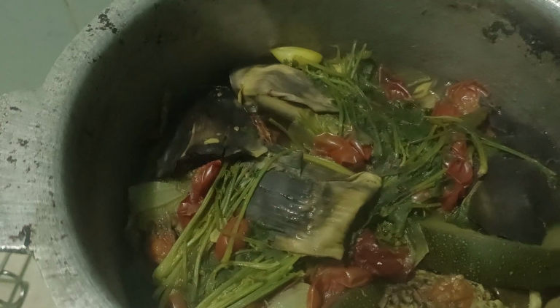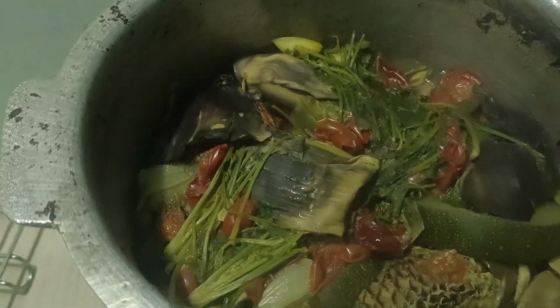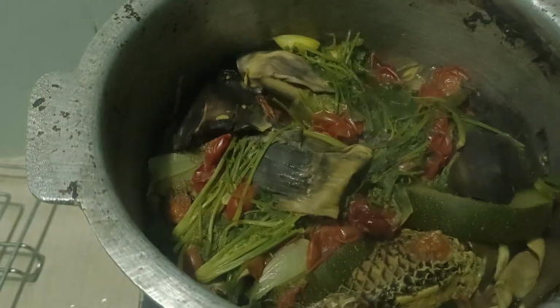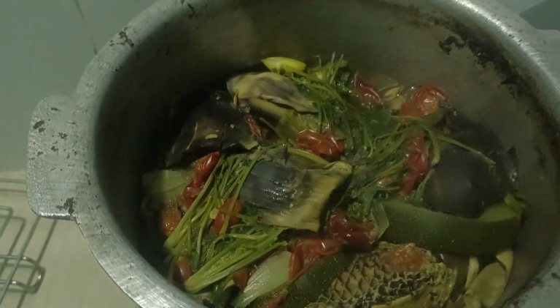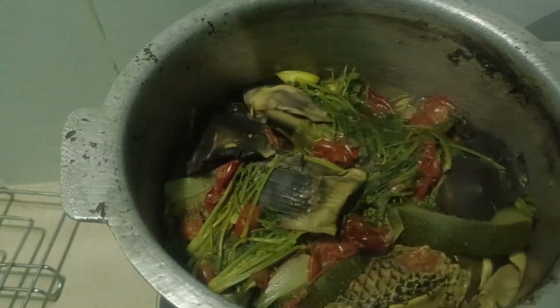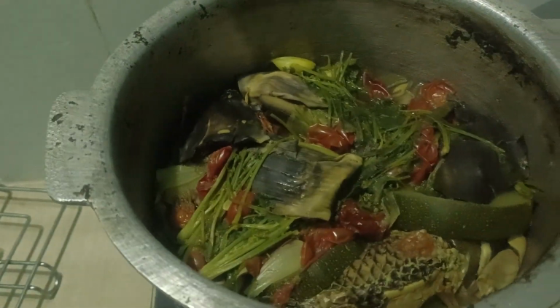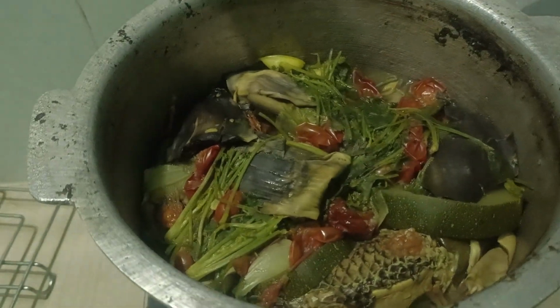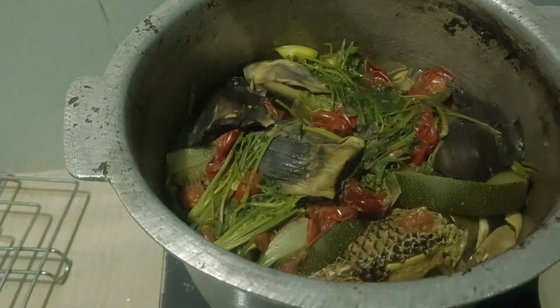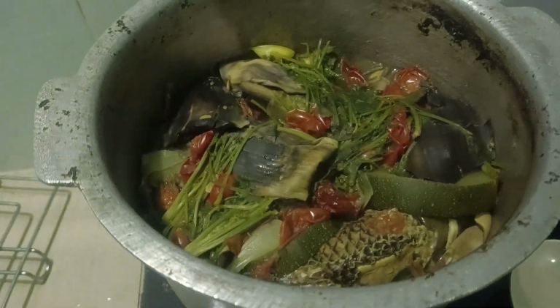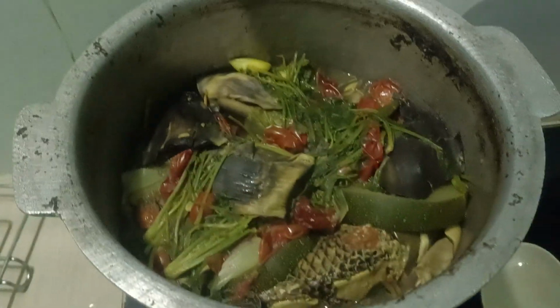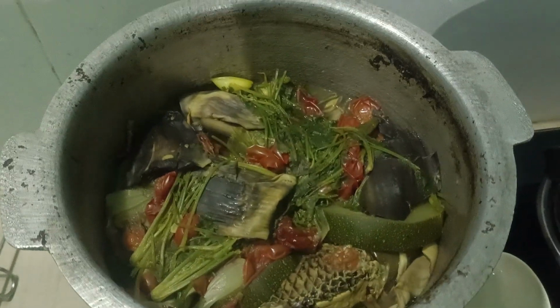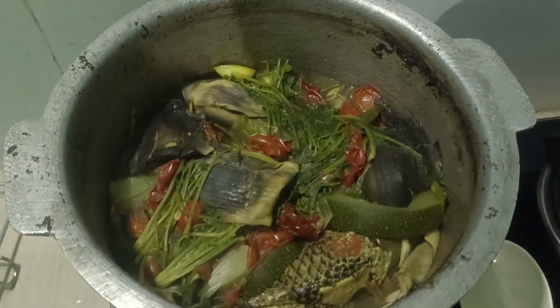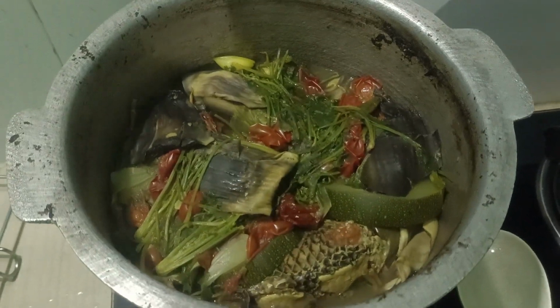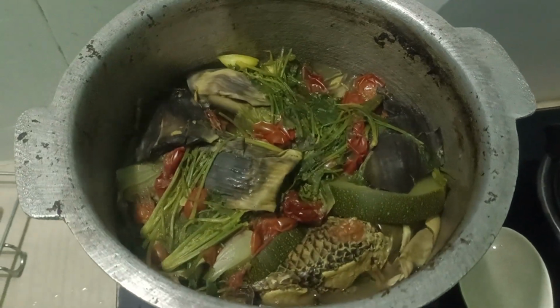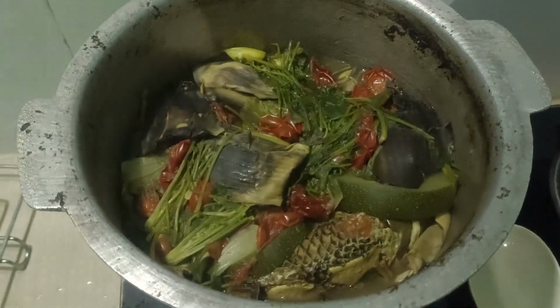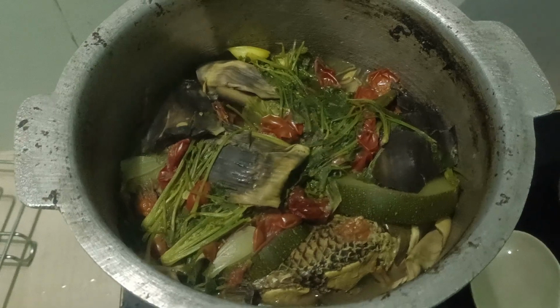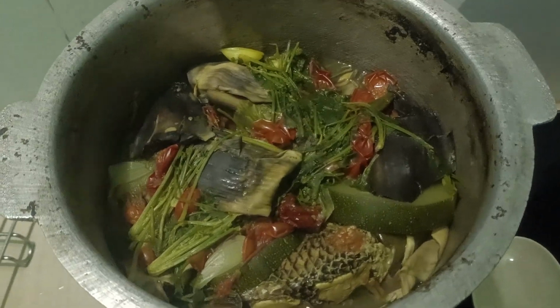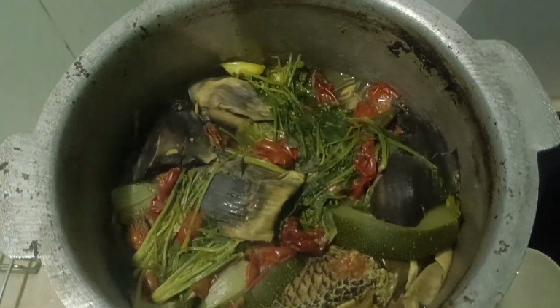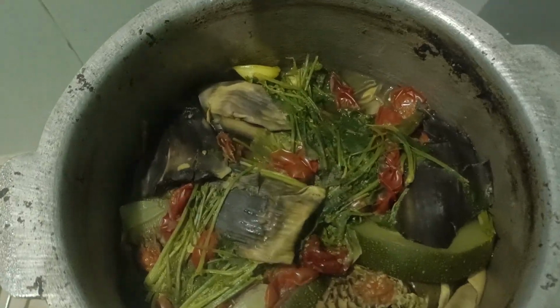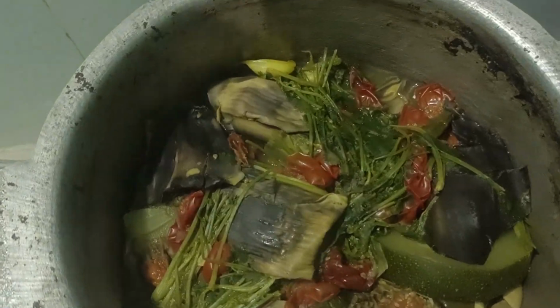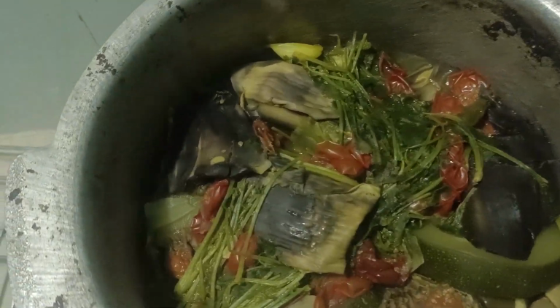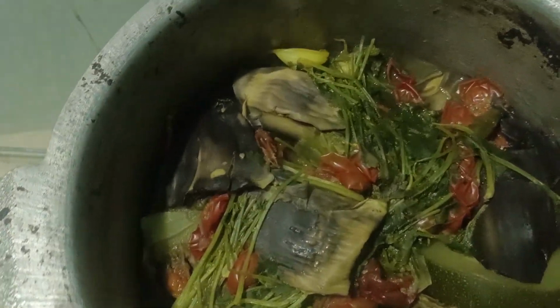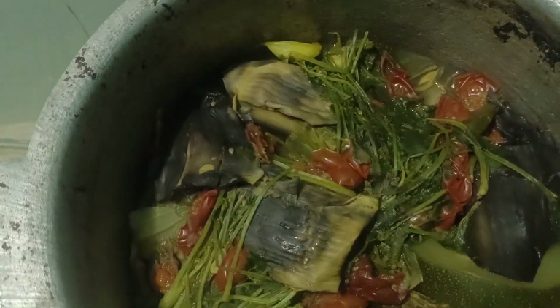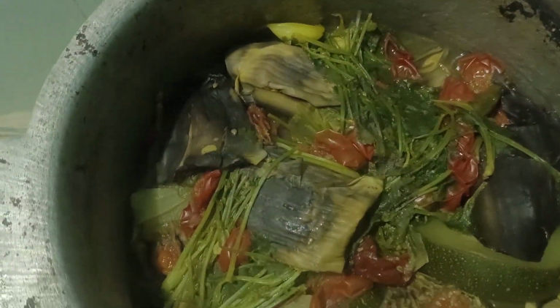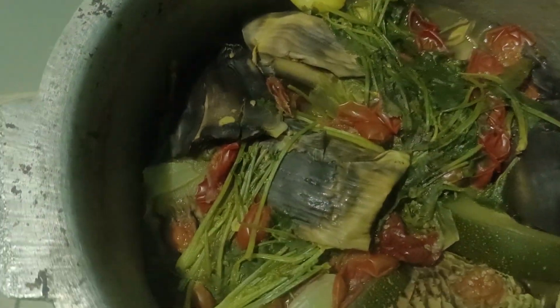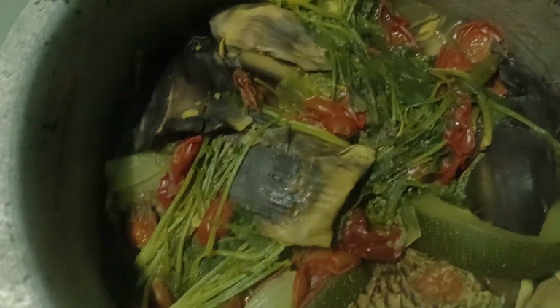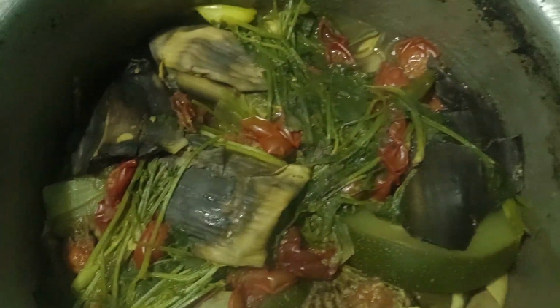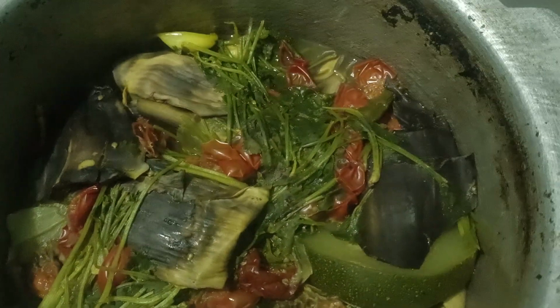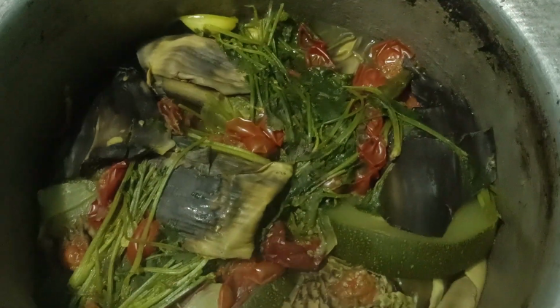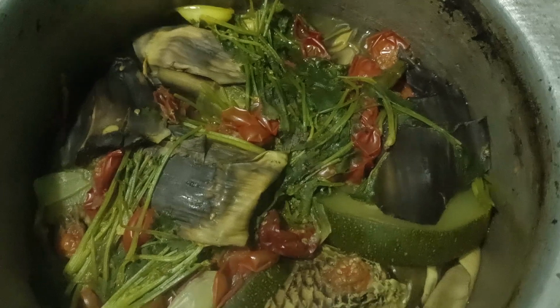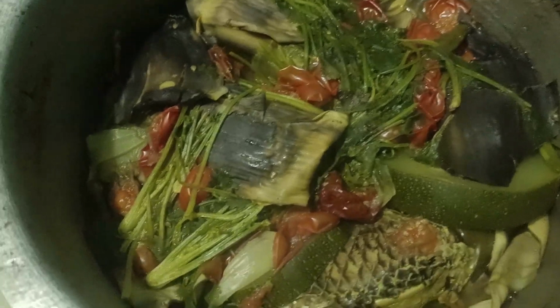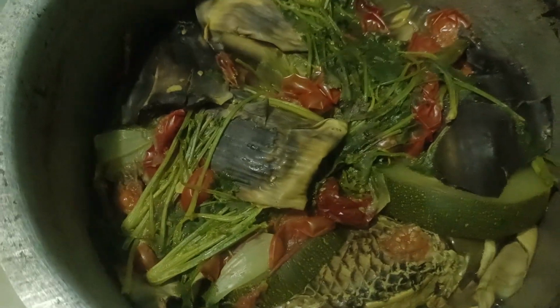Wow, wow, wow guys! Fish boiled with vegetables. So I hope you enjoy the soup.